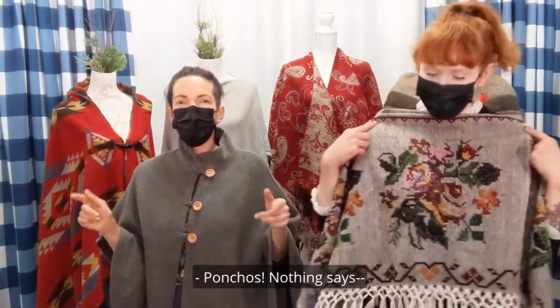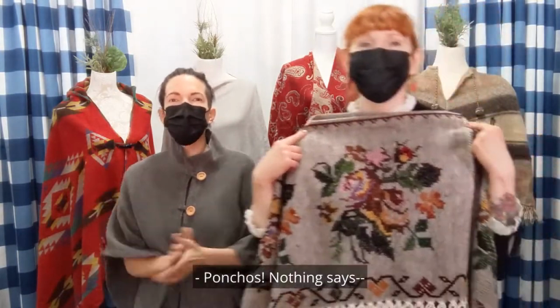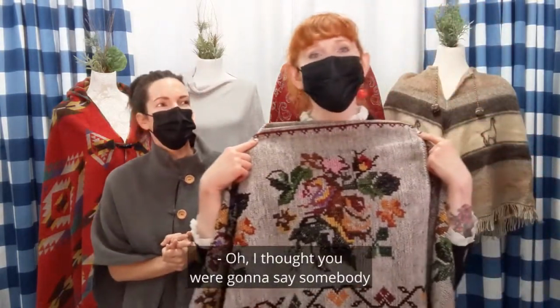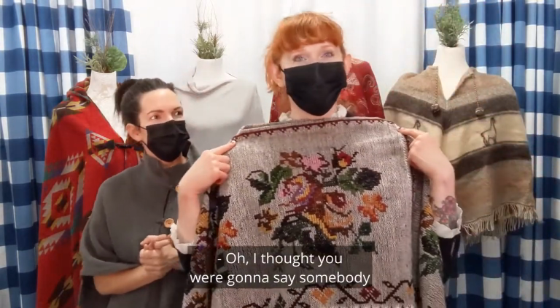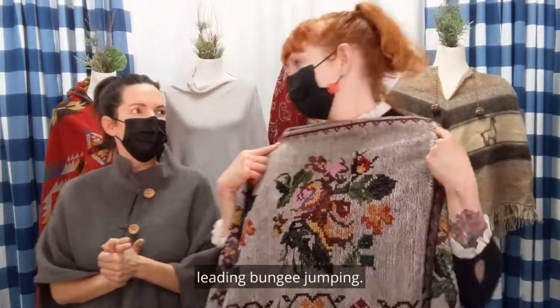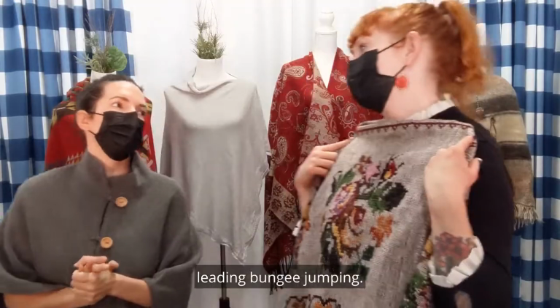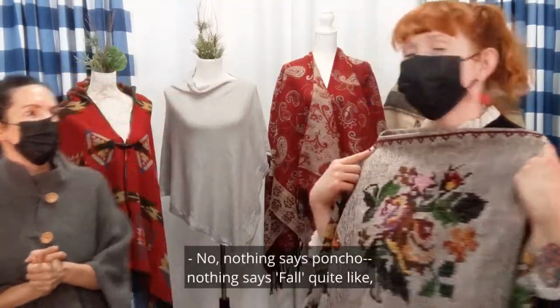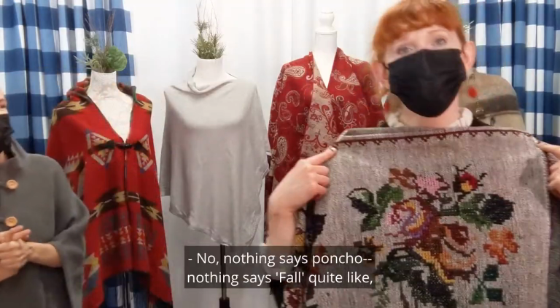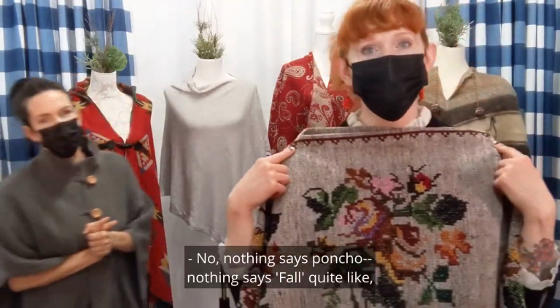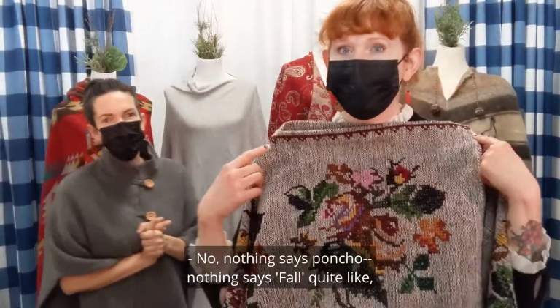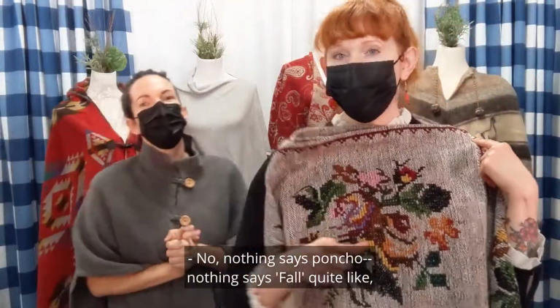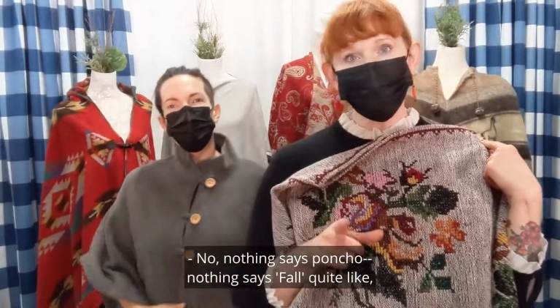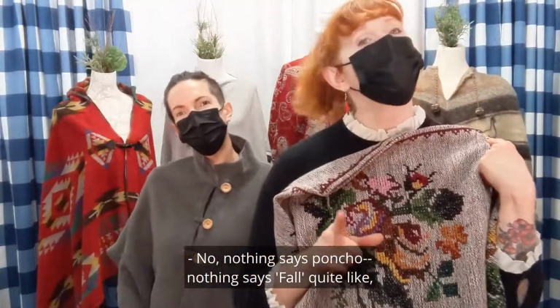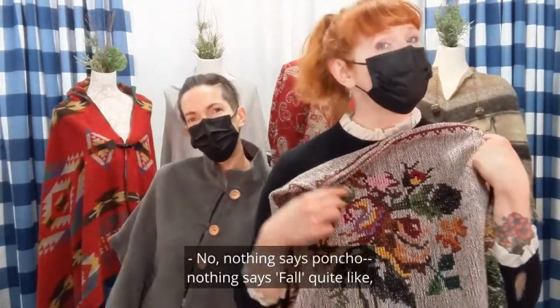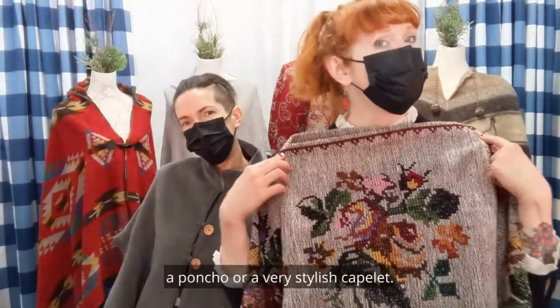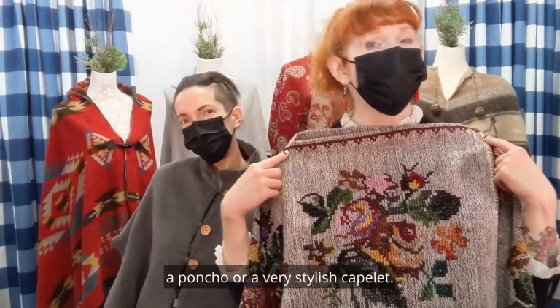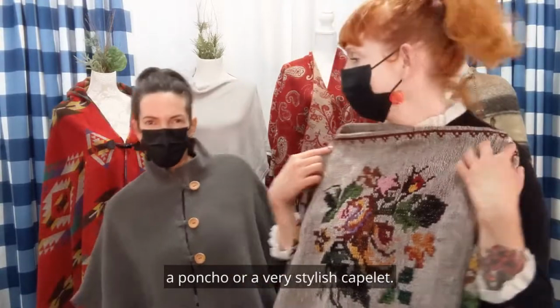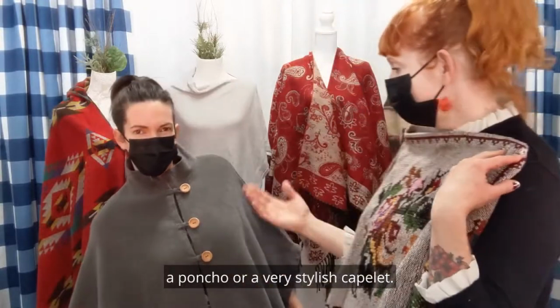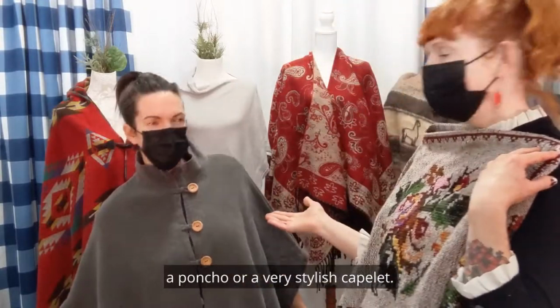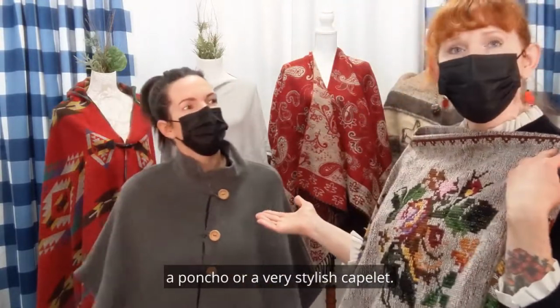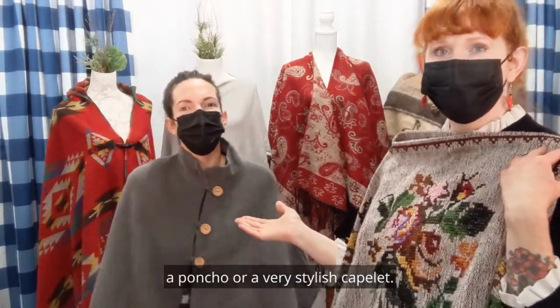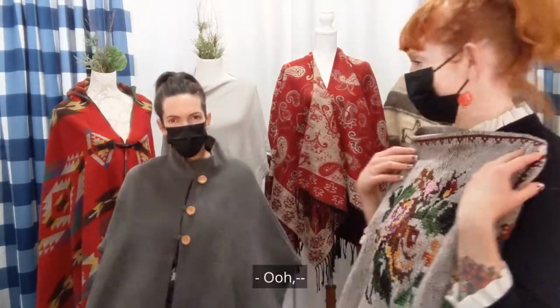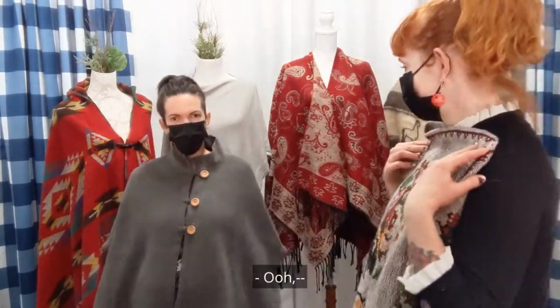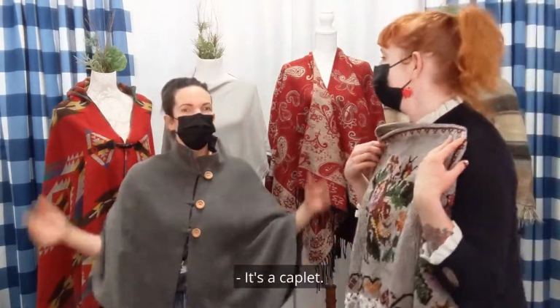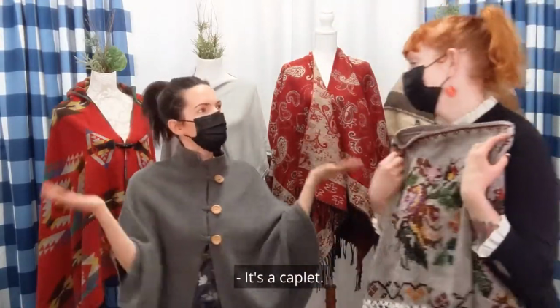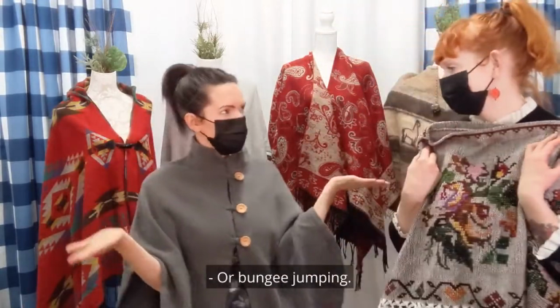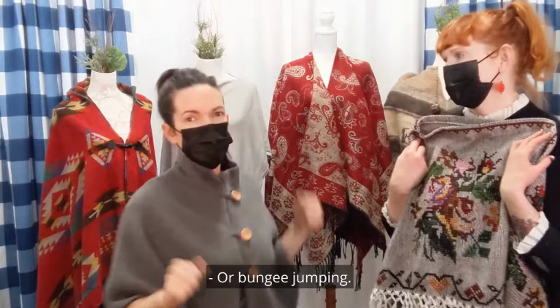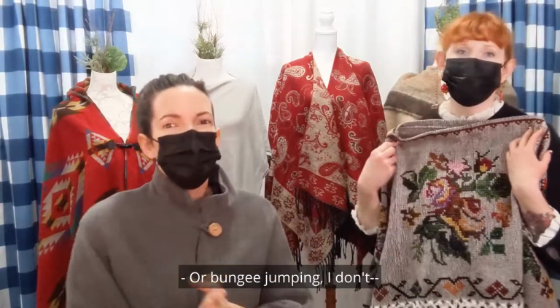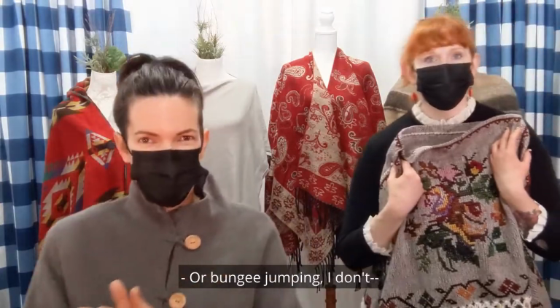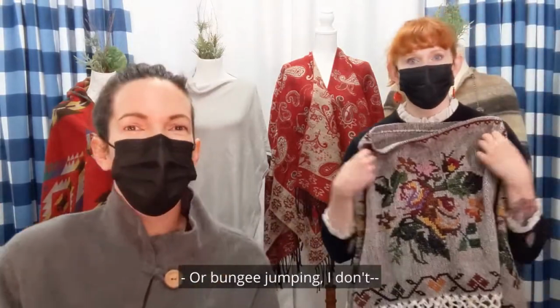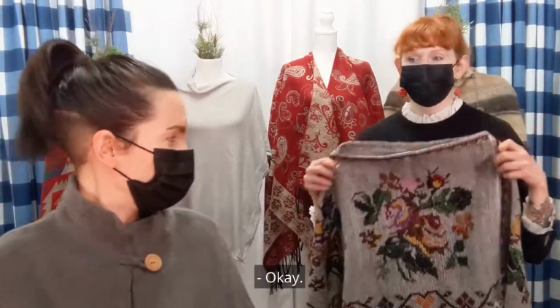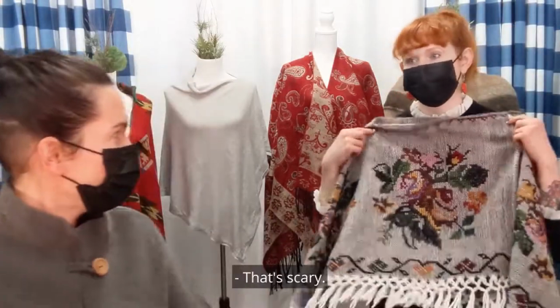Oh, I thought you were going to say somebody leading bungee jumping. Nothing says poncho — nothing says fall quite like a poncho or a very stylish capelet. Or bungee jumping! That's scary. You could die. I would never do it.